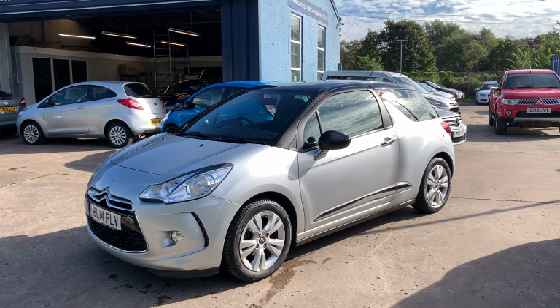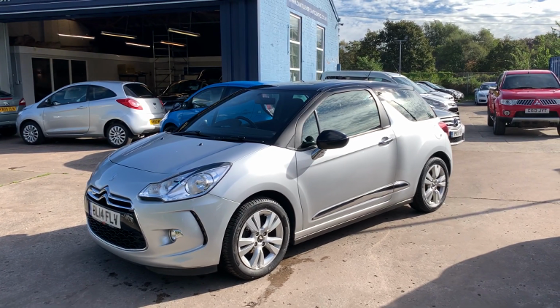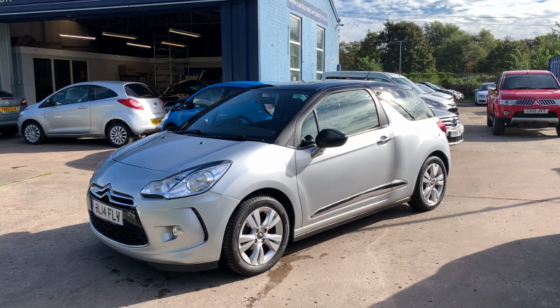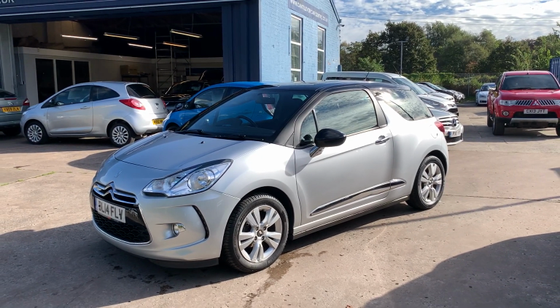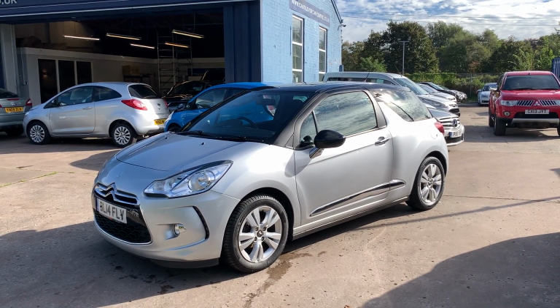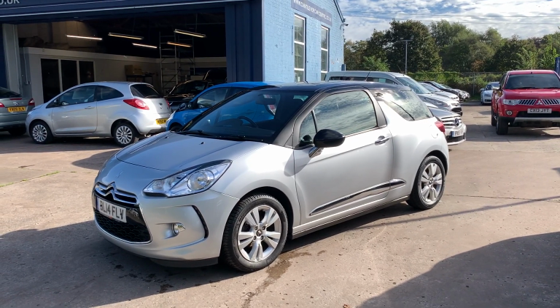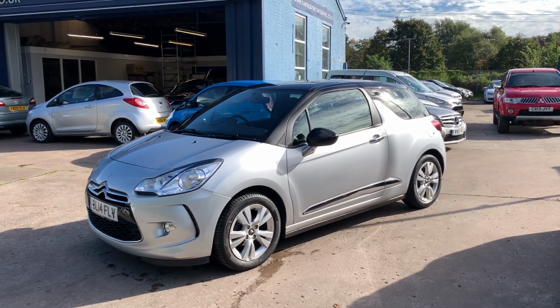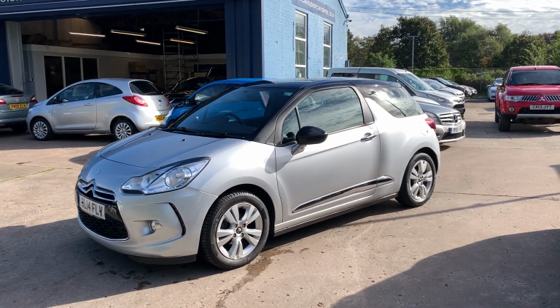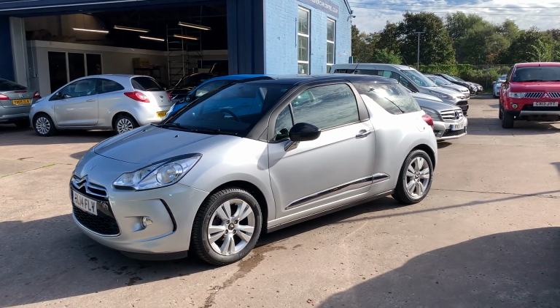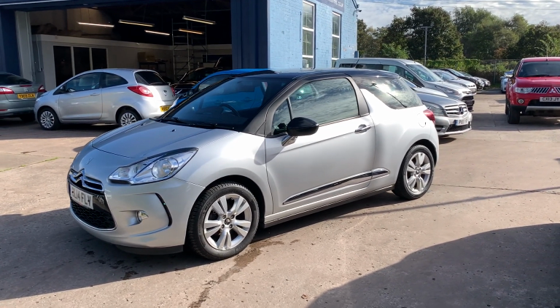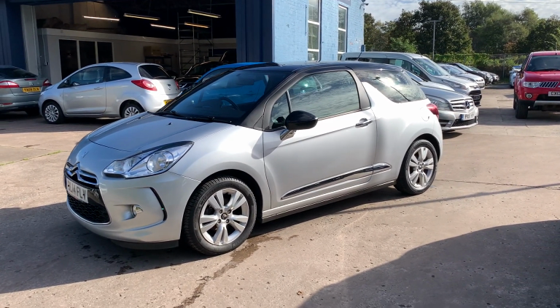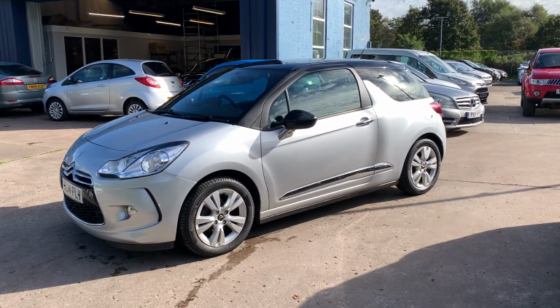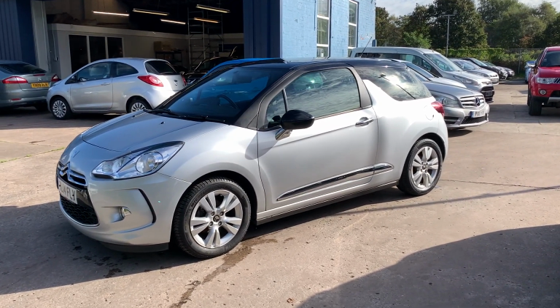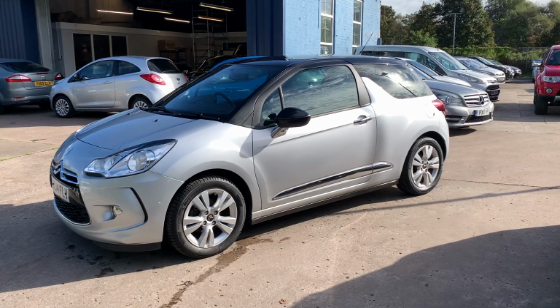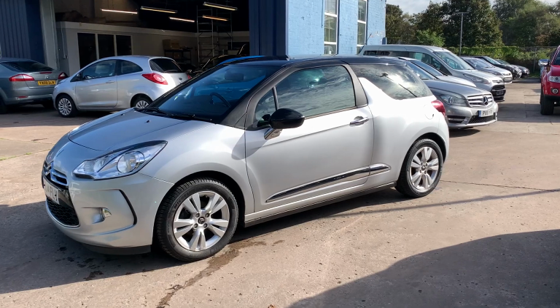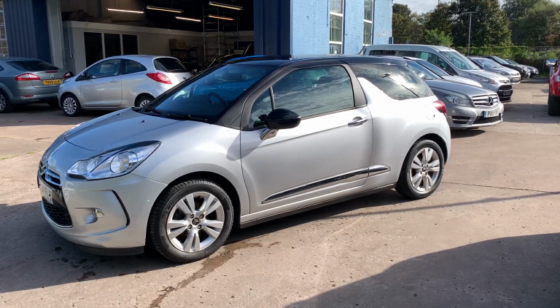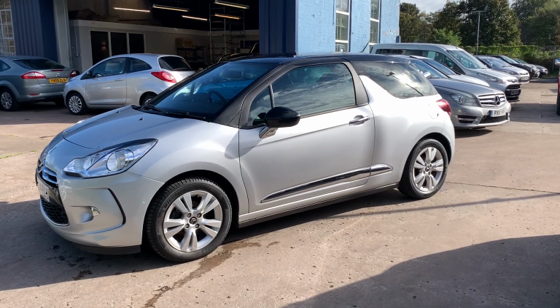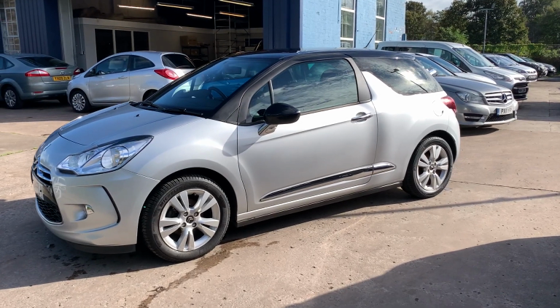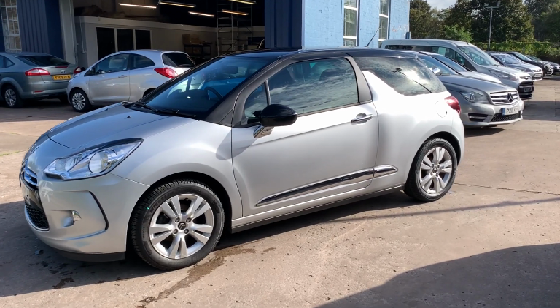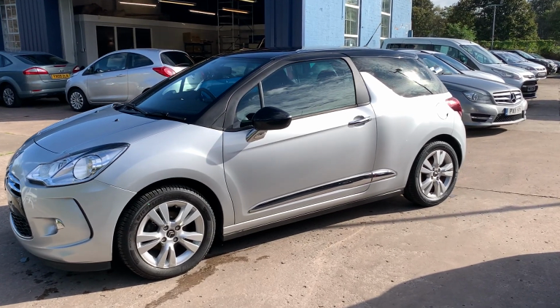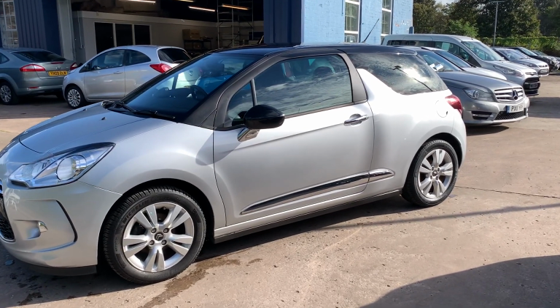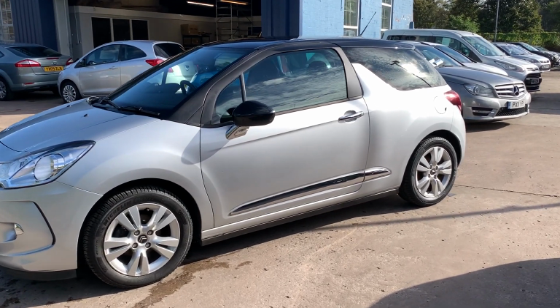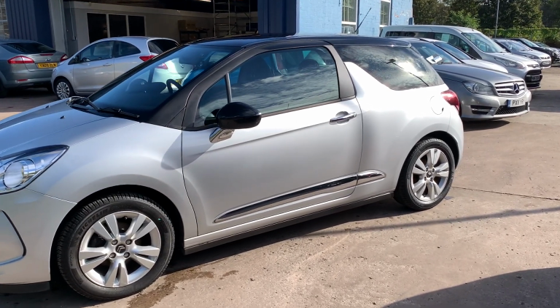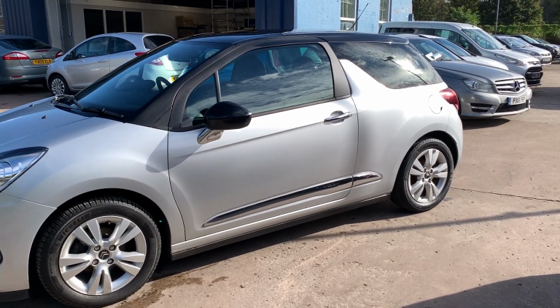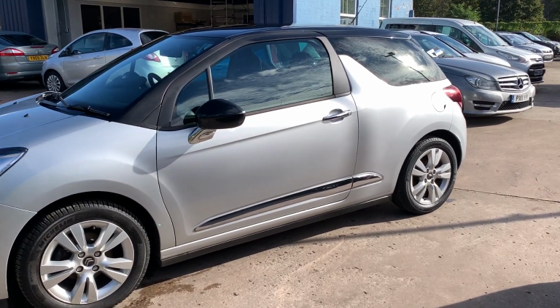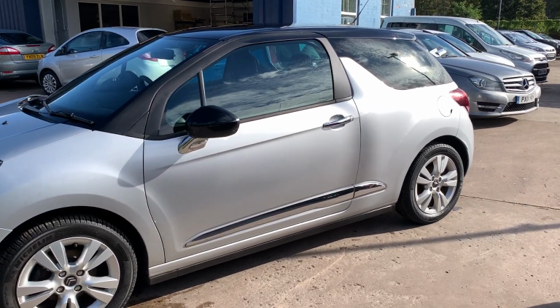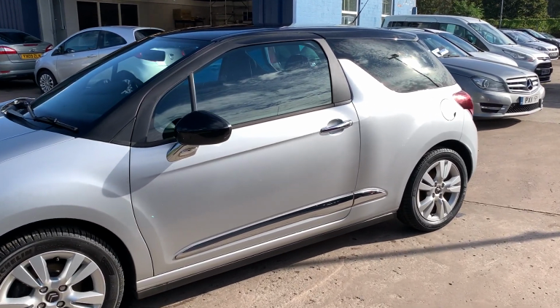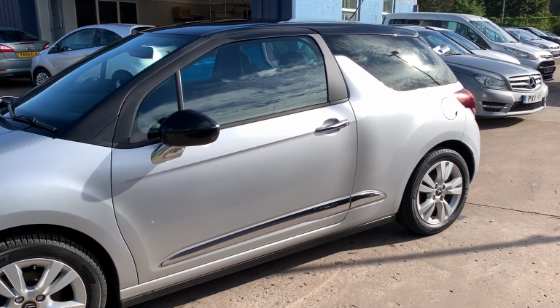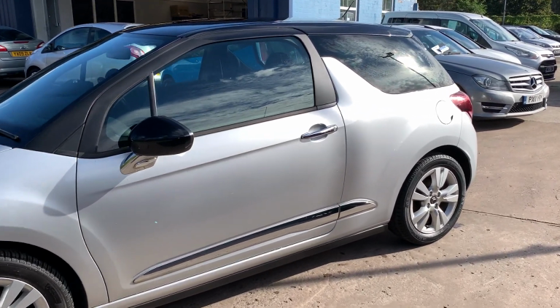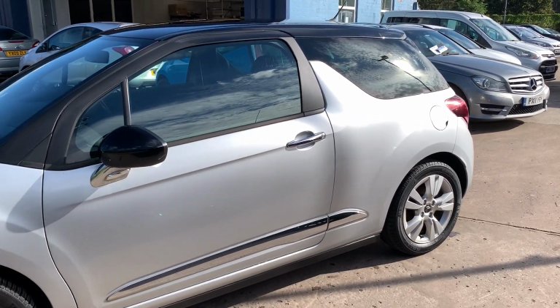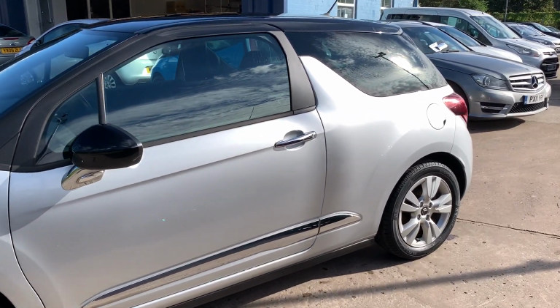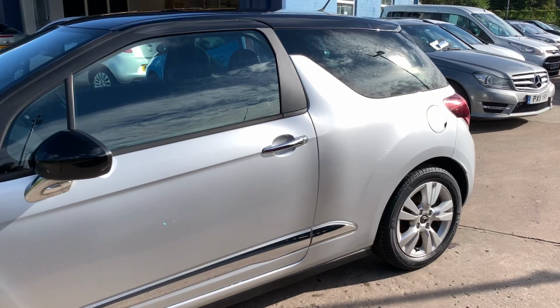Welcome to Cantaloupe Car Centre. Here today I have a Citroen DS3 HDI Style, registered in 2014 with a 14-plate.